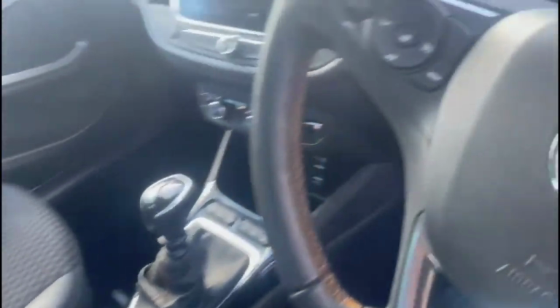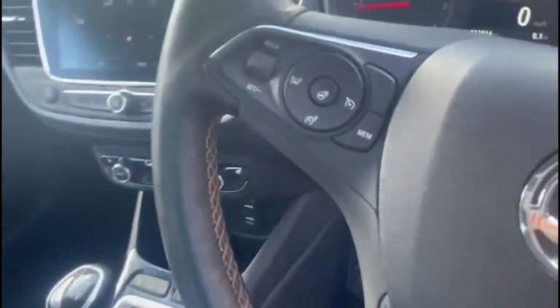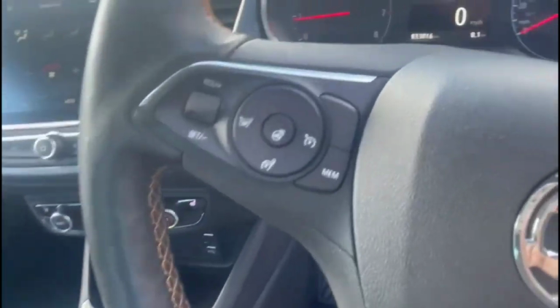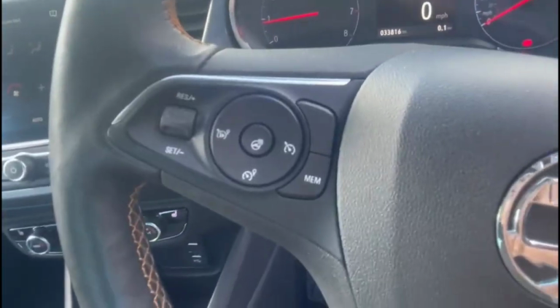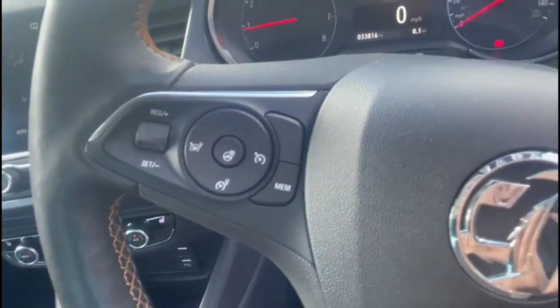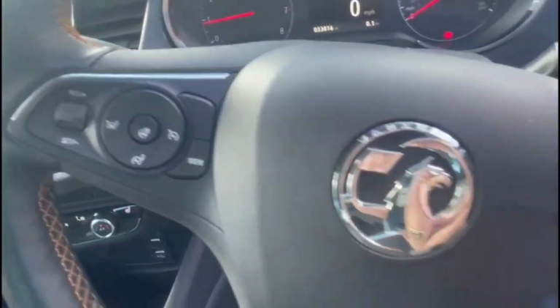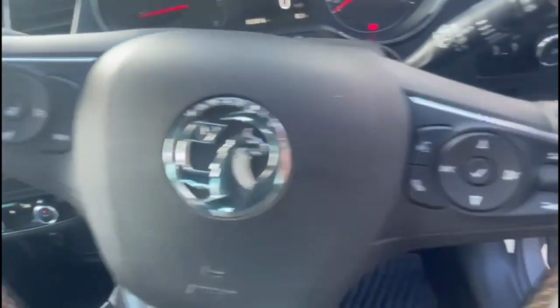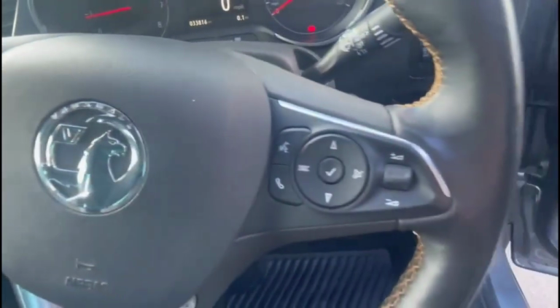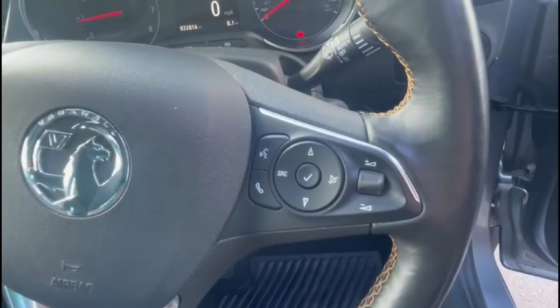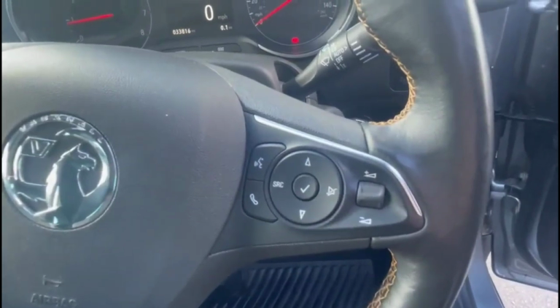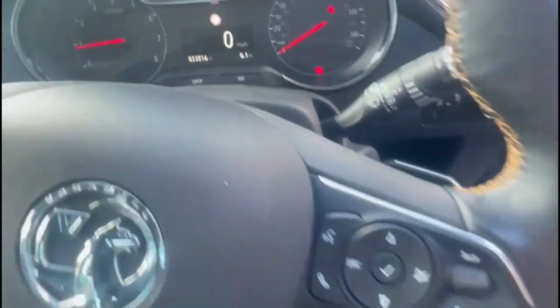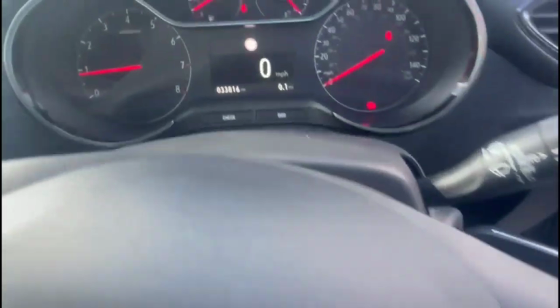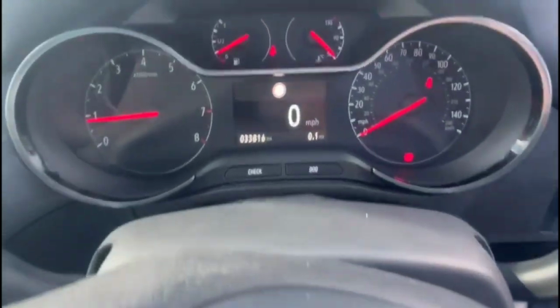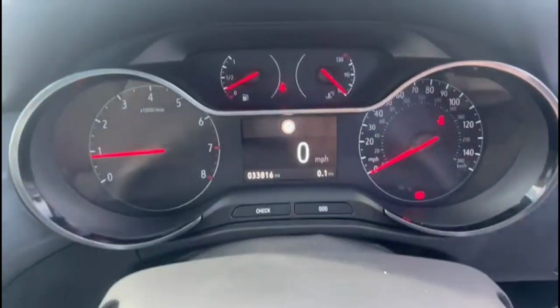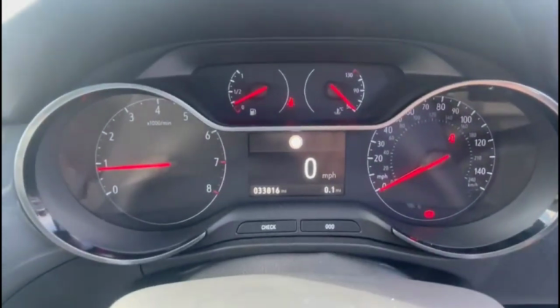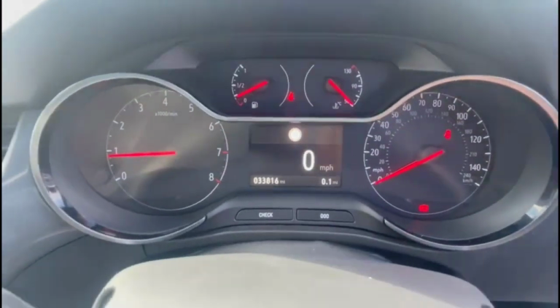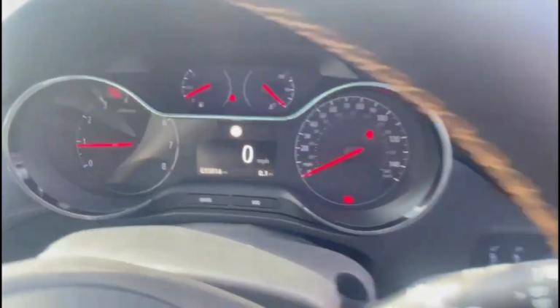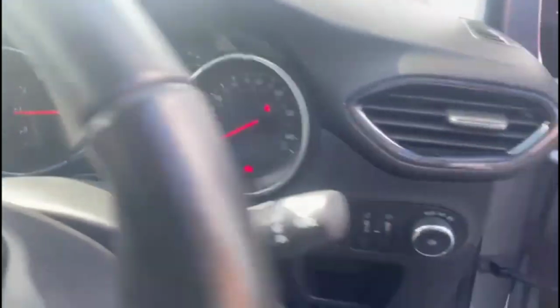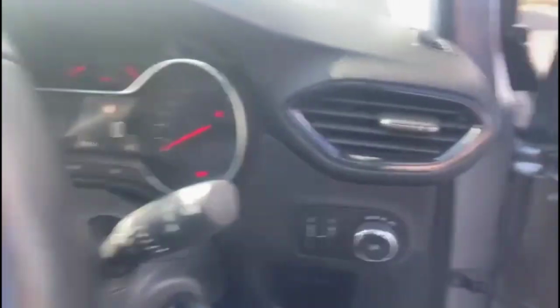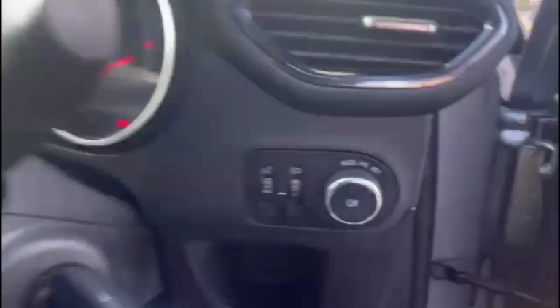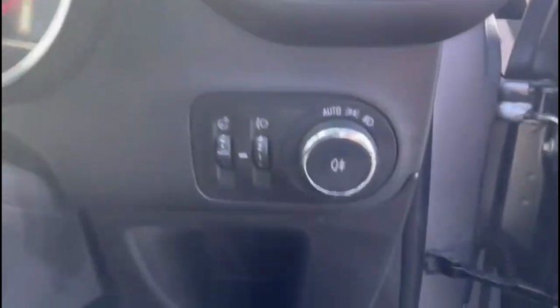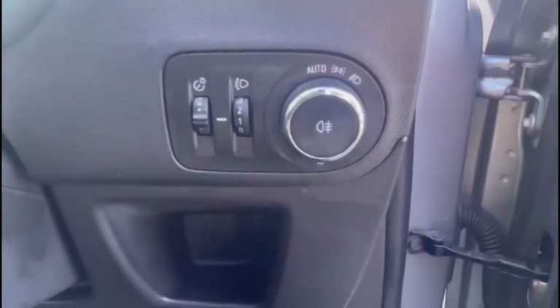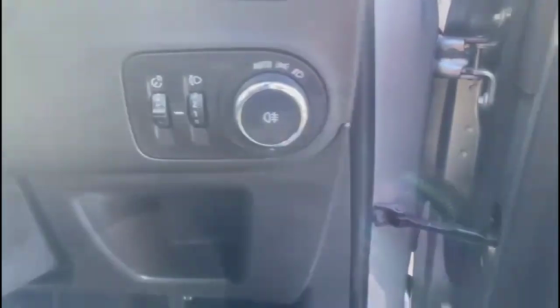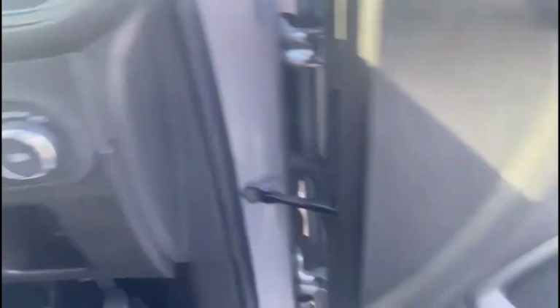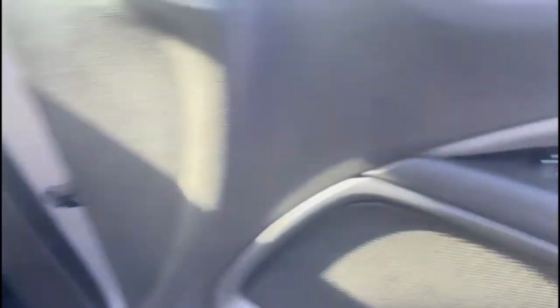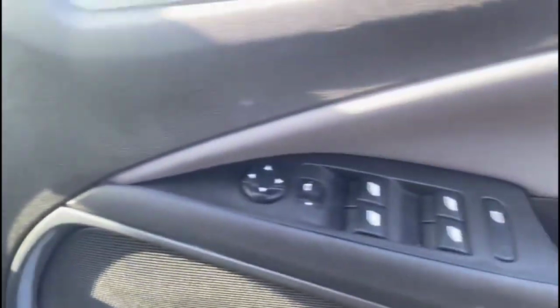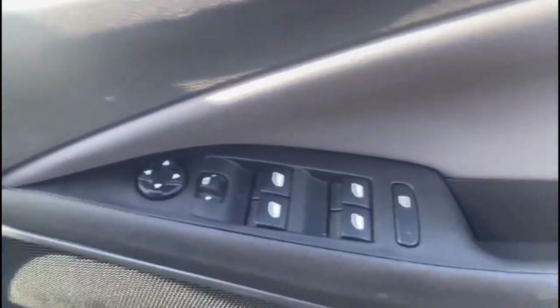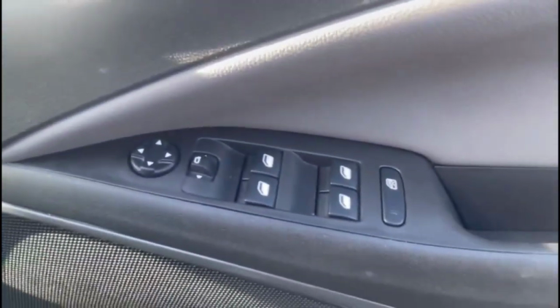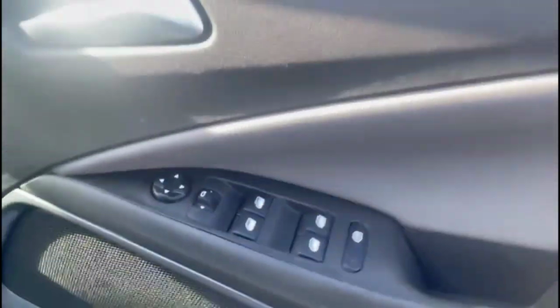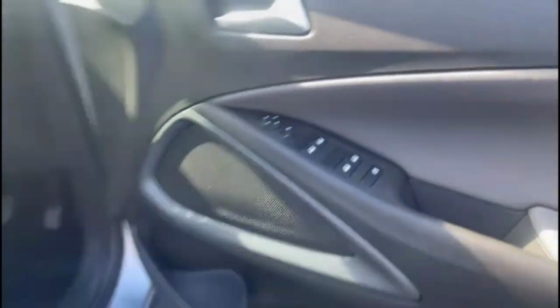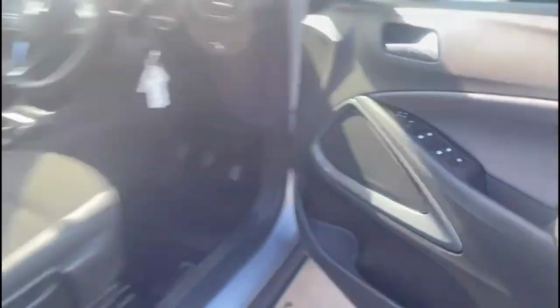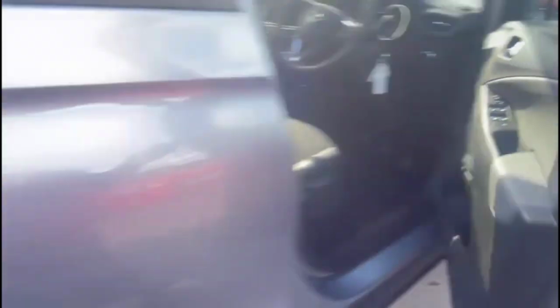Multi-function heated steering wheel with cruise control plus audio and Bluetooth controls, central display in the dashboard, automatic lighting control, electric mirrors and front and rear electric windows.